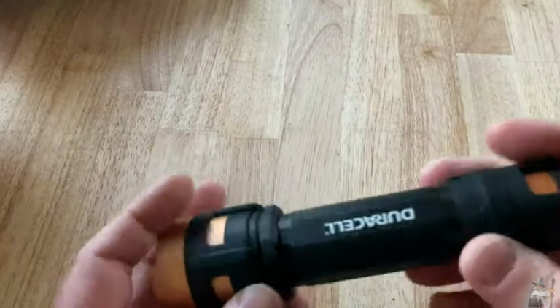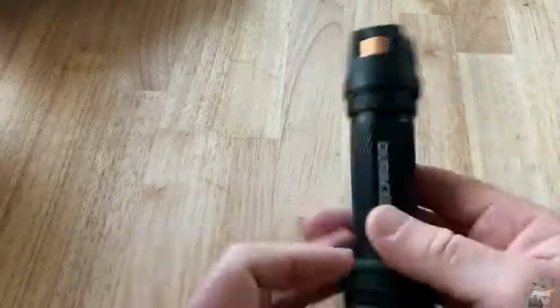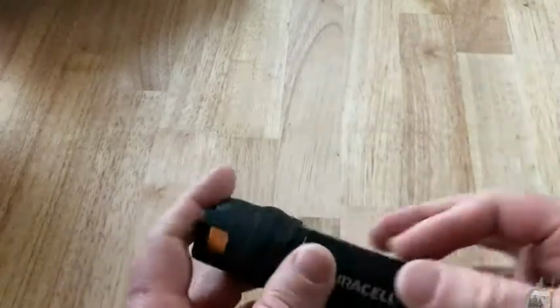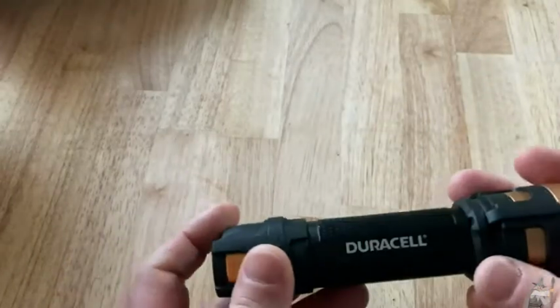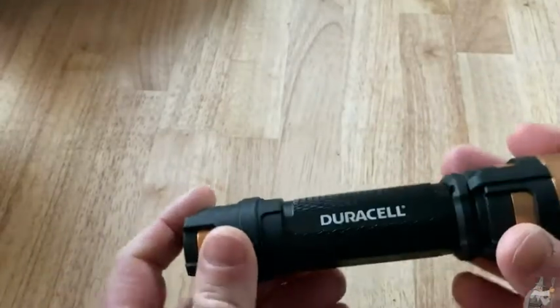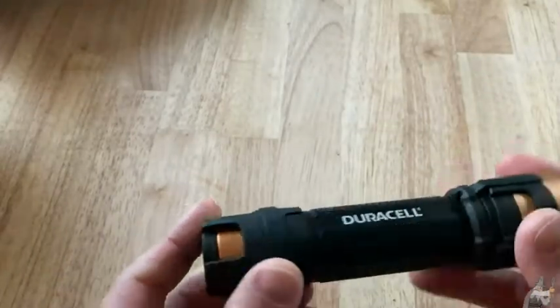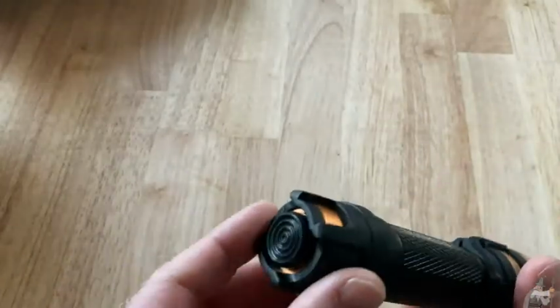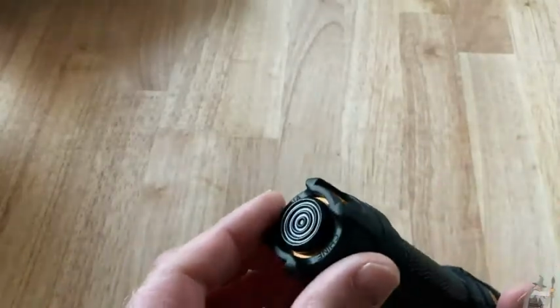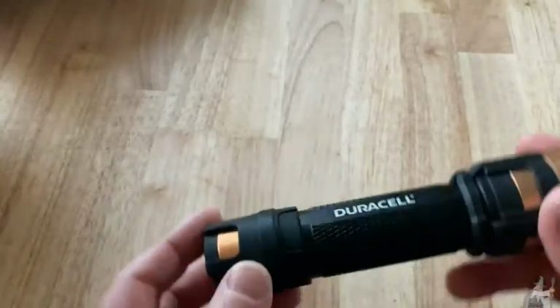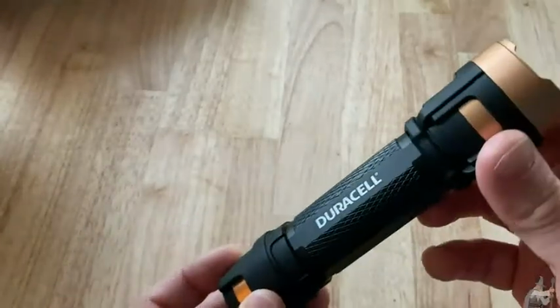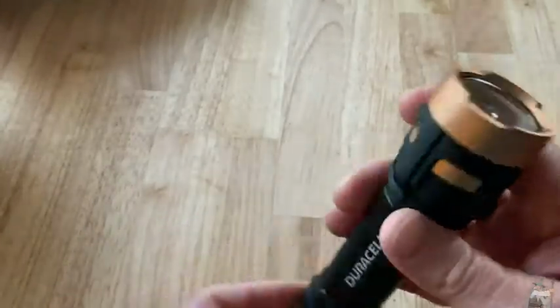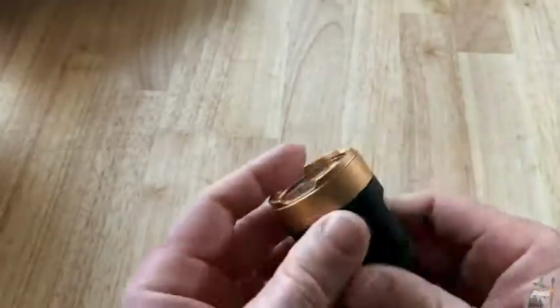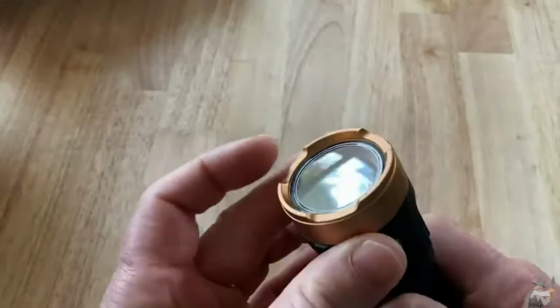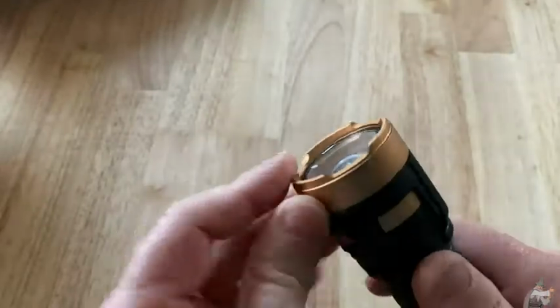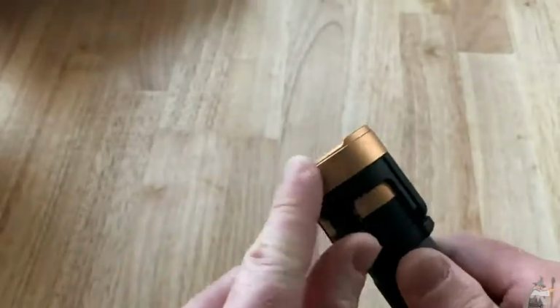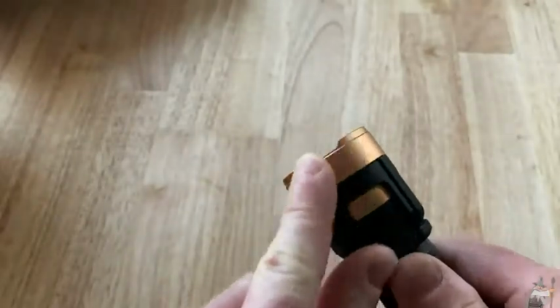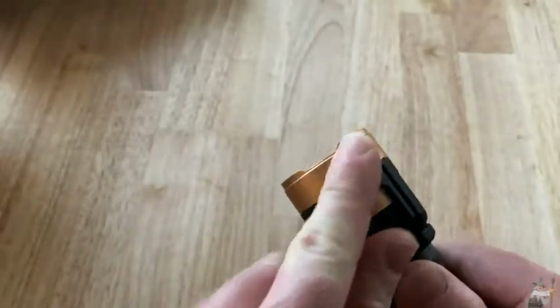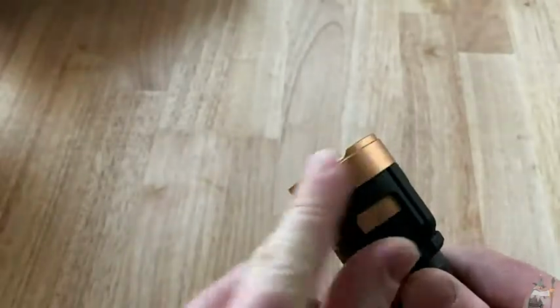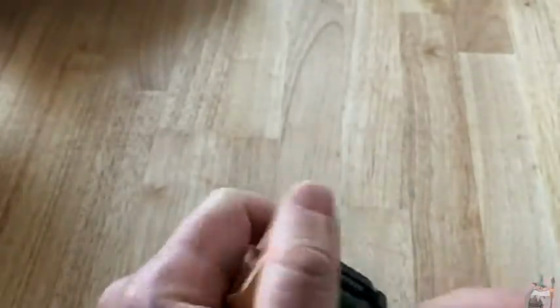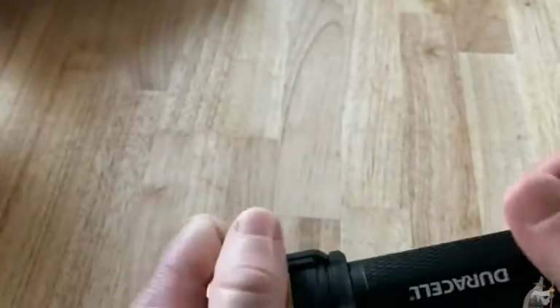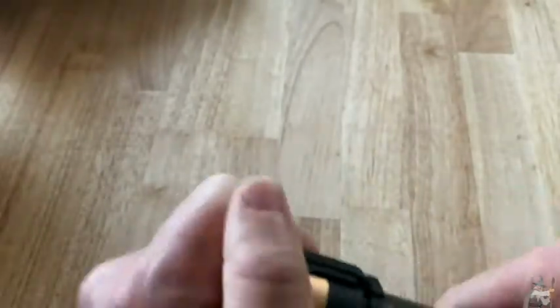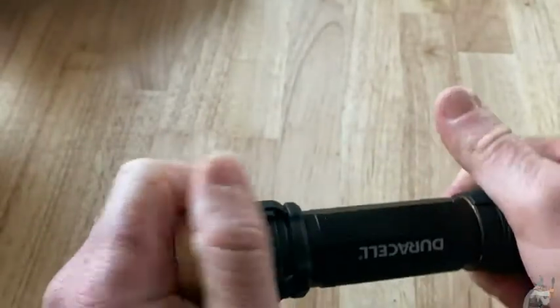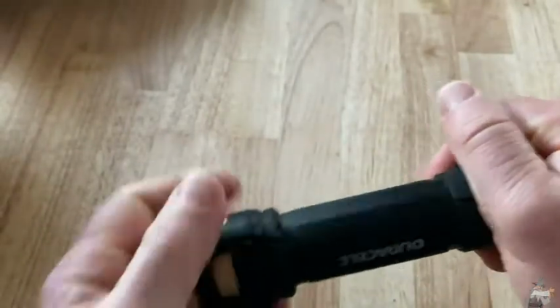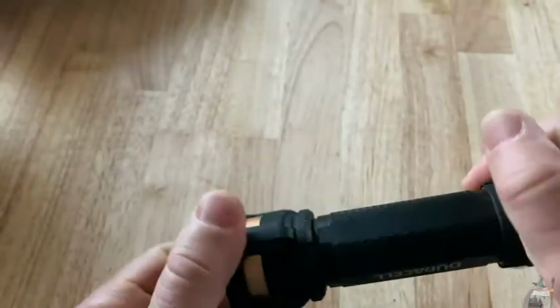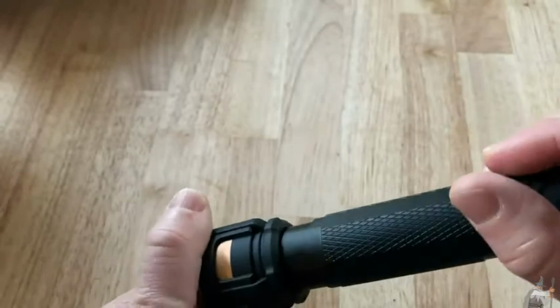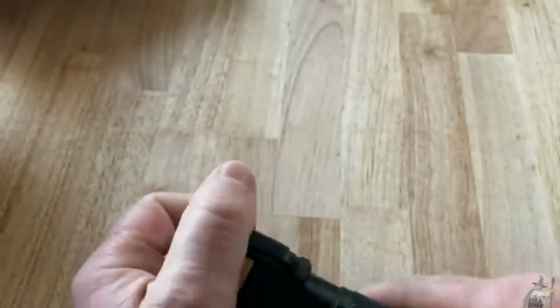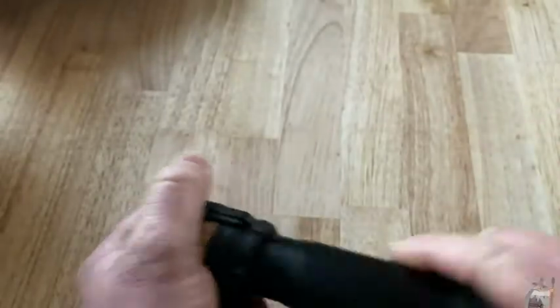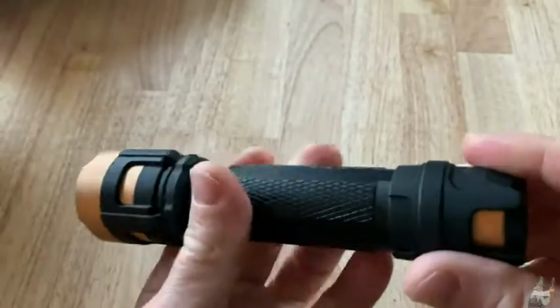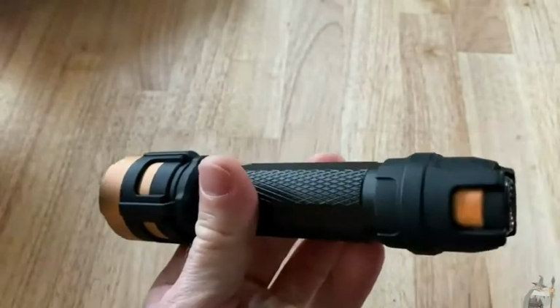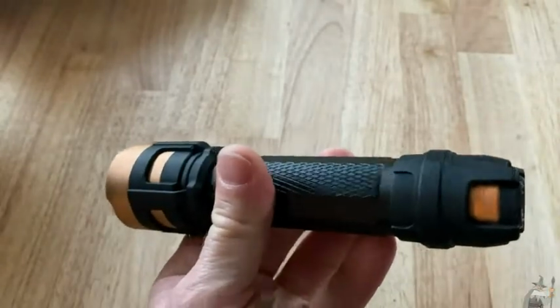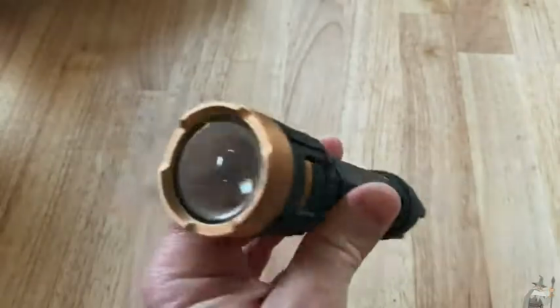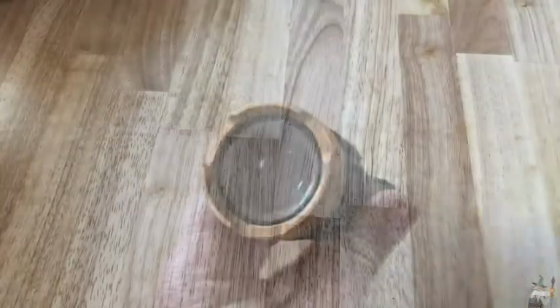It's lightweight, but it's not too lightweight. Feels really, really well made. It's got a little copper look there. Really nice. What a nice flashlight. Really beautiful.